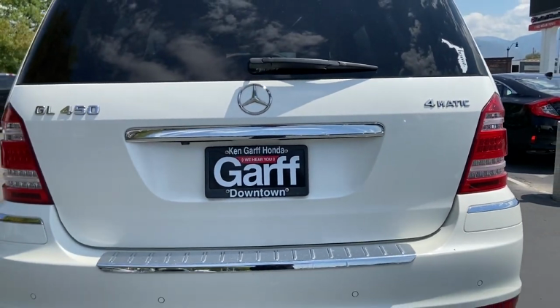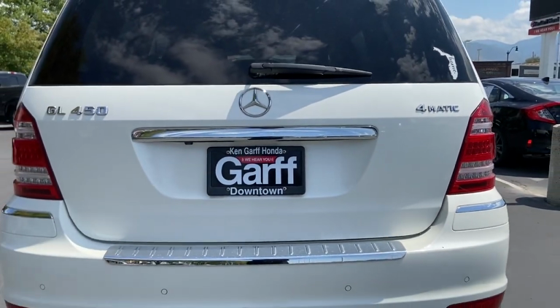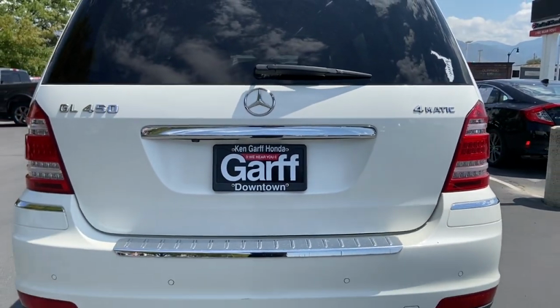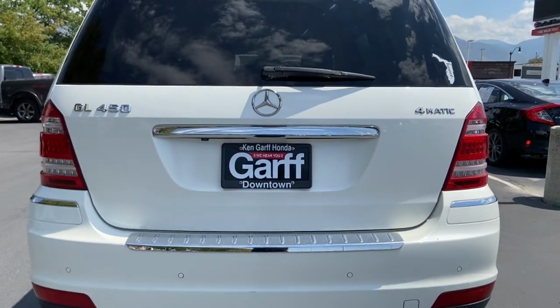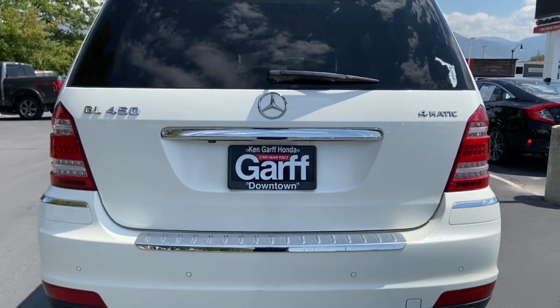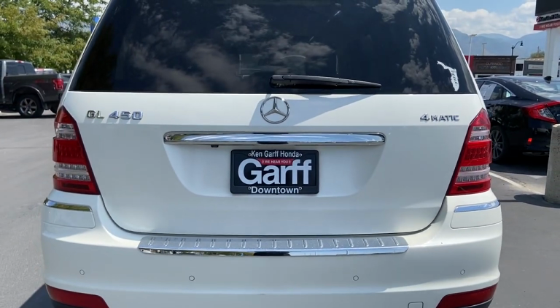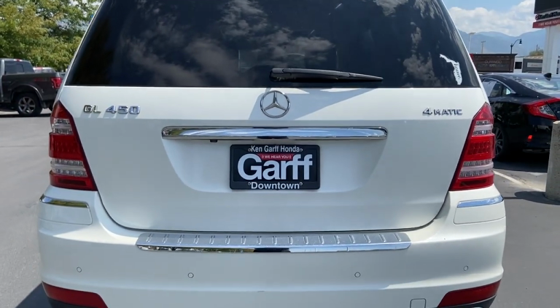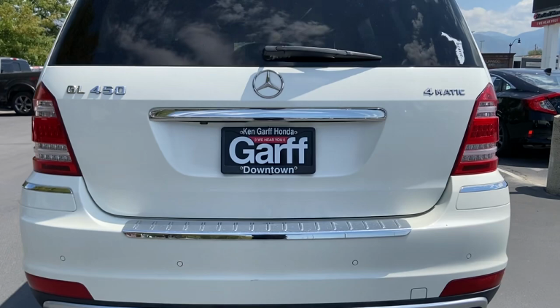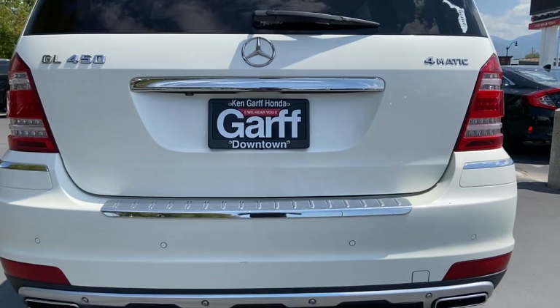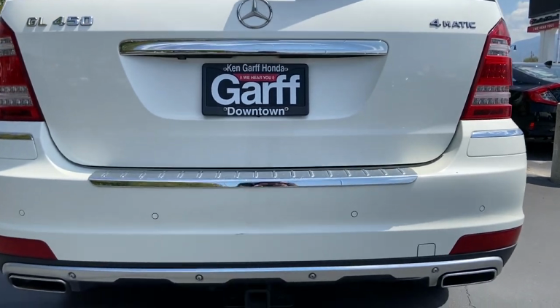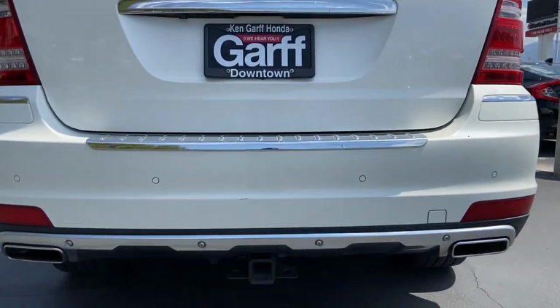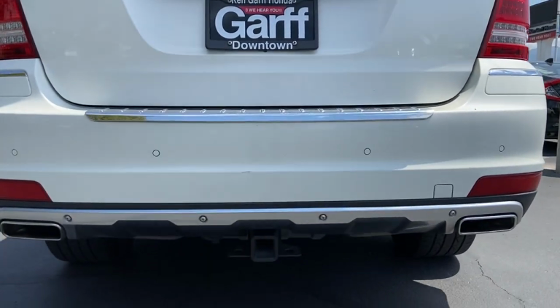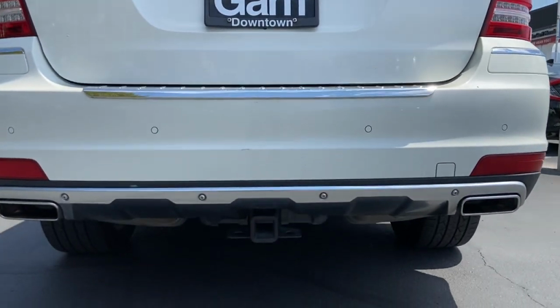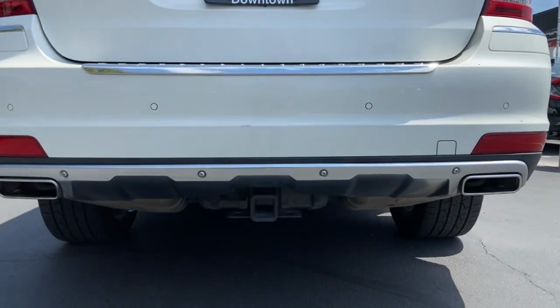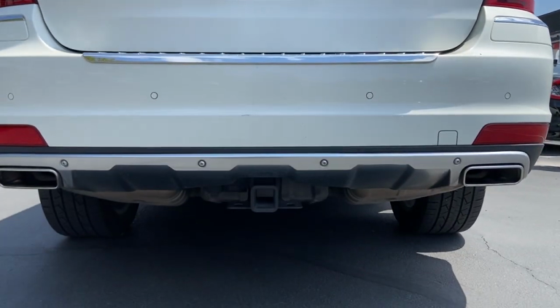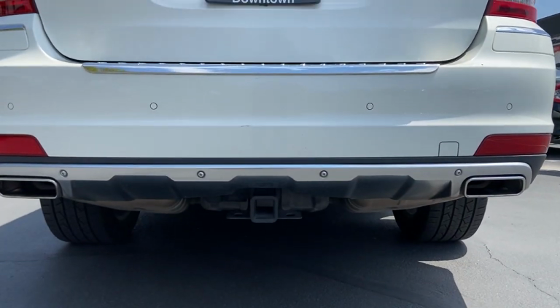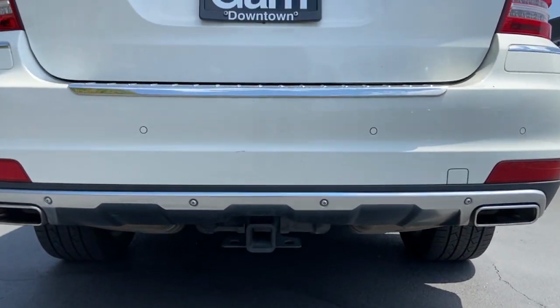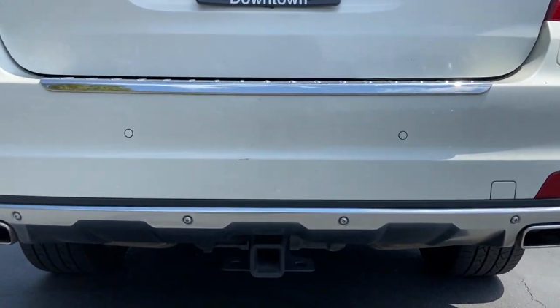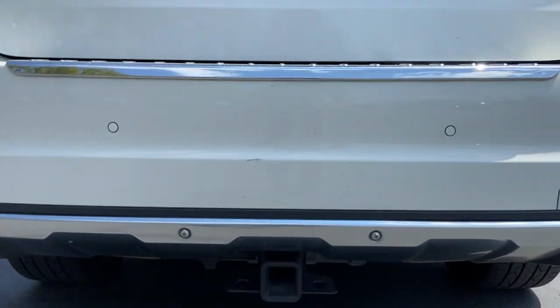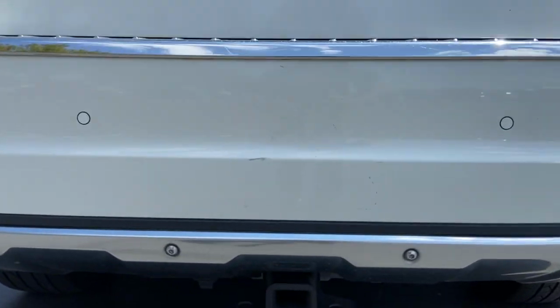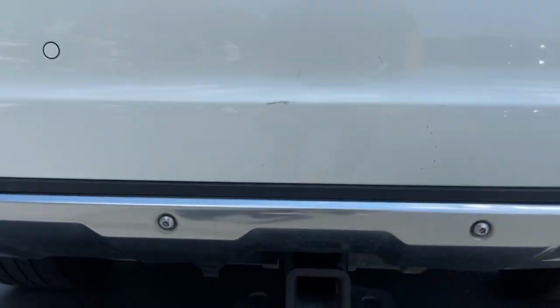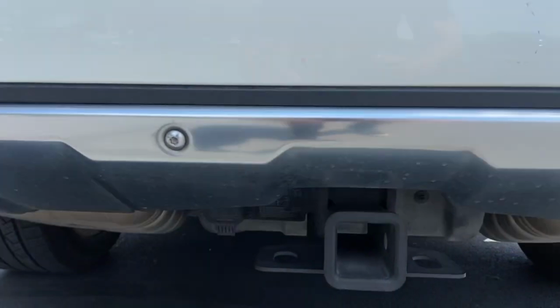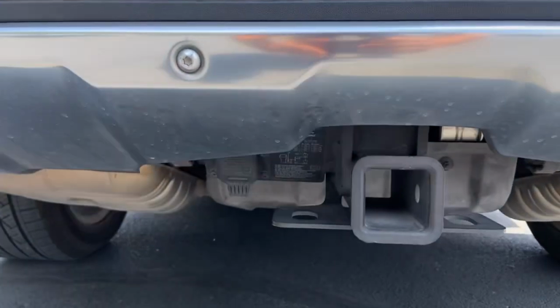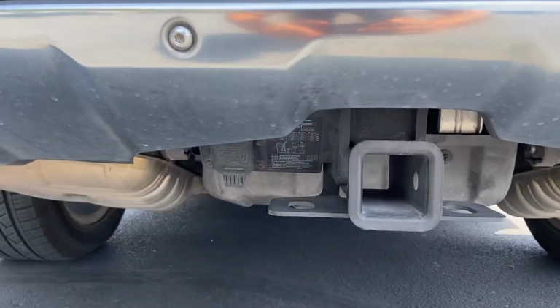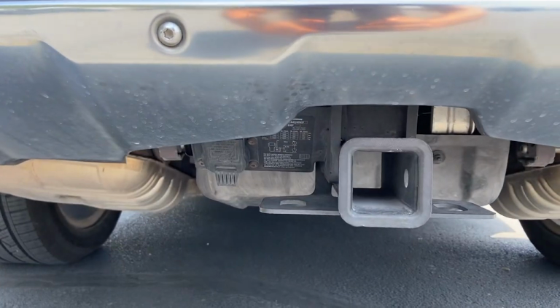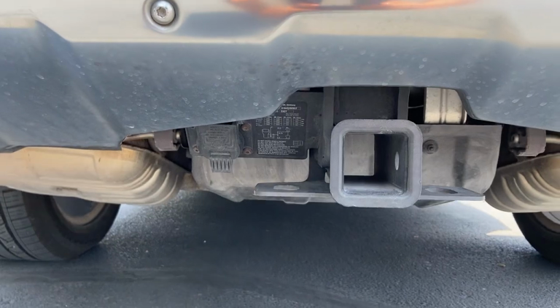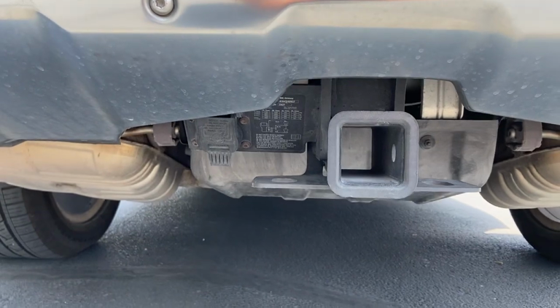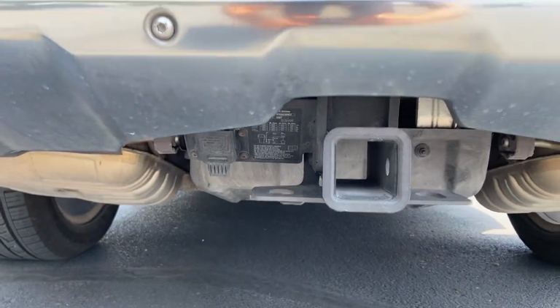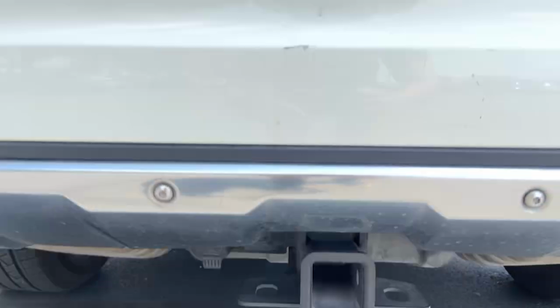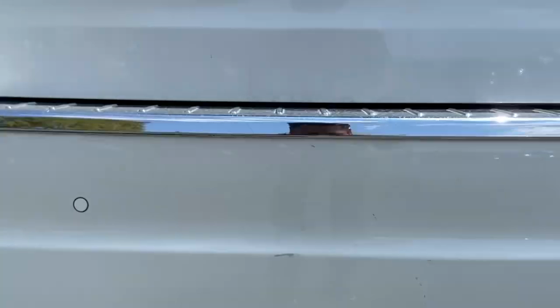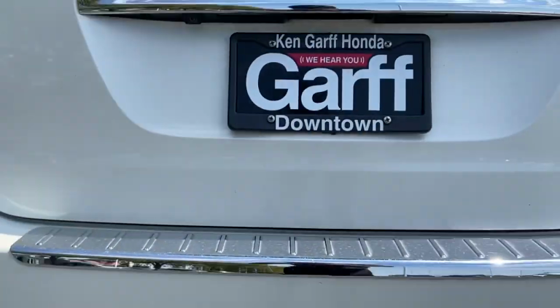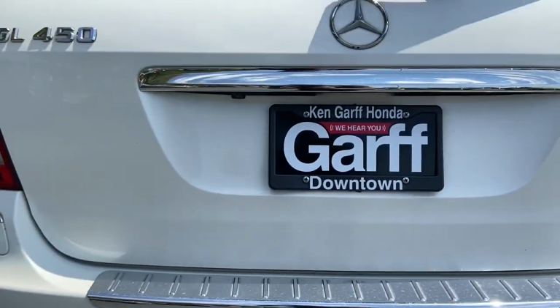You got the 450 logo, 4MATIC logo. You do have a hitch and harness right below, which is always a plus.